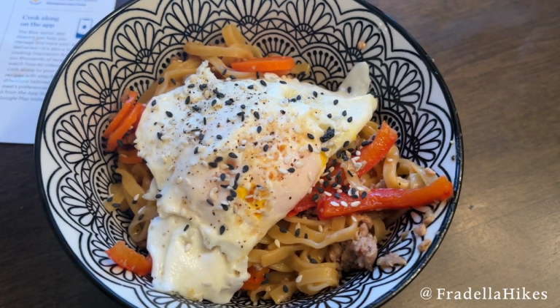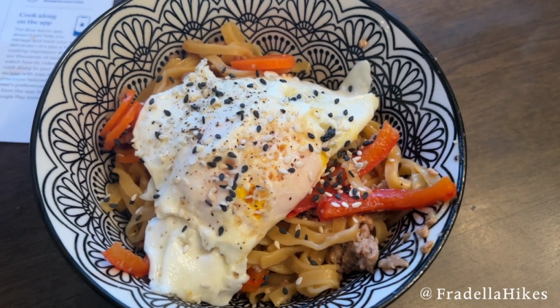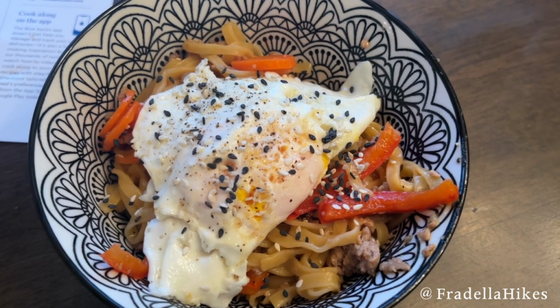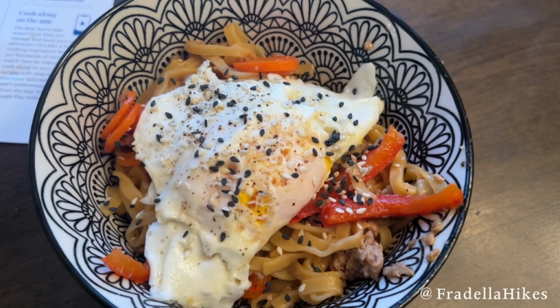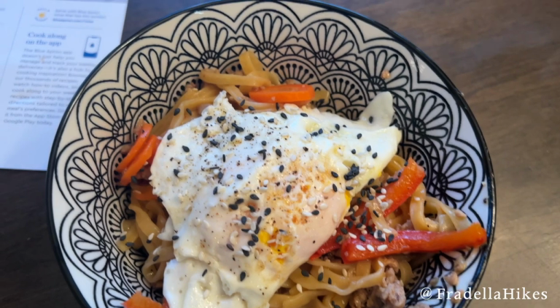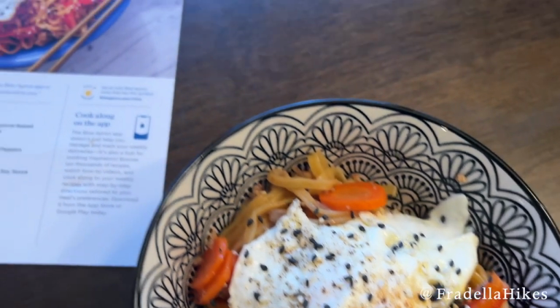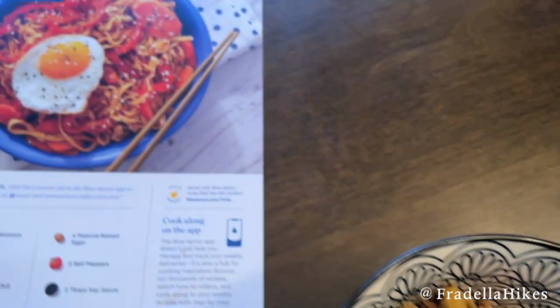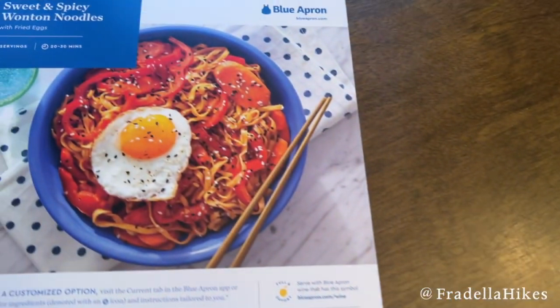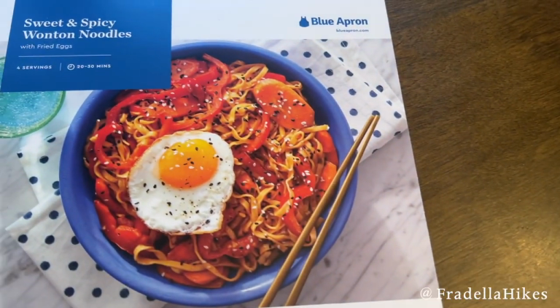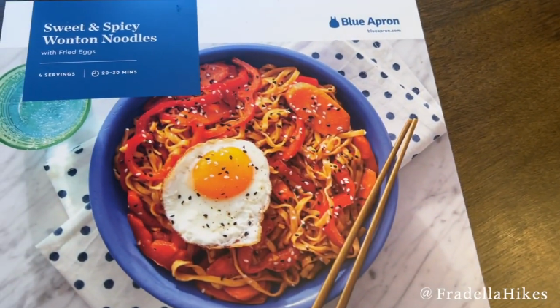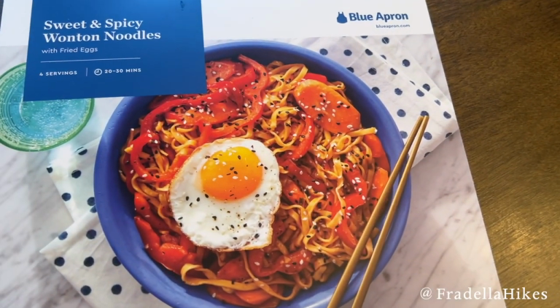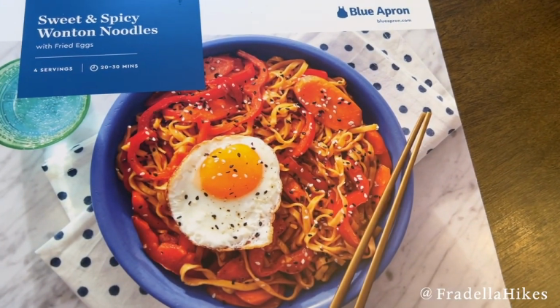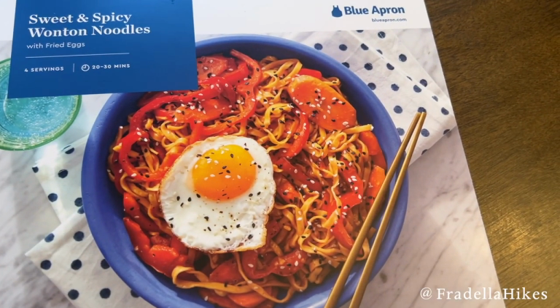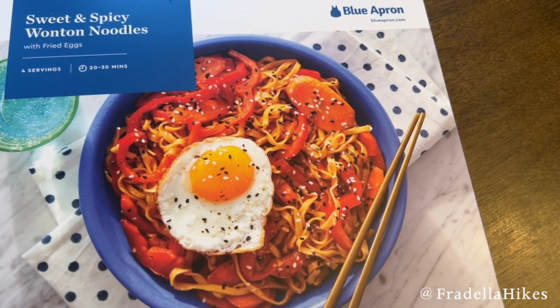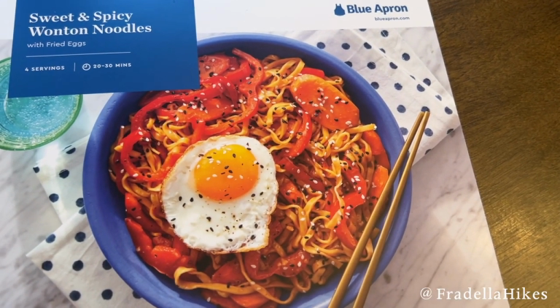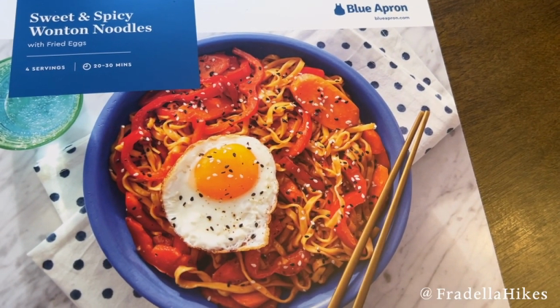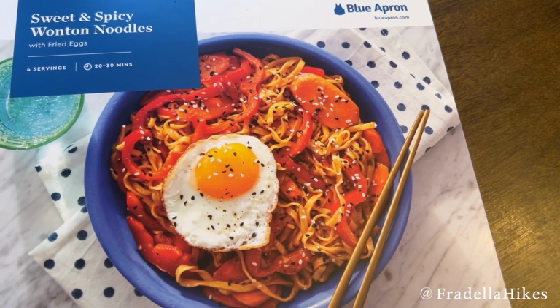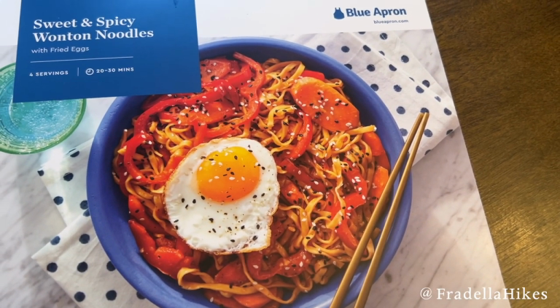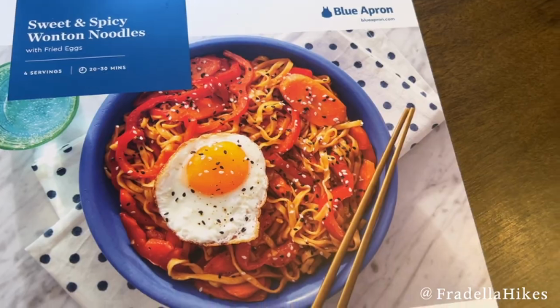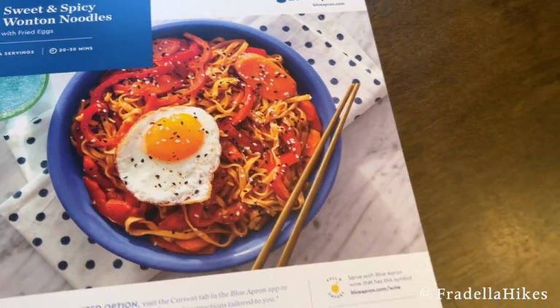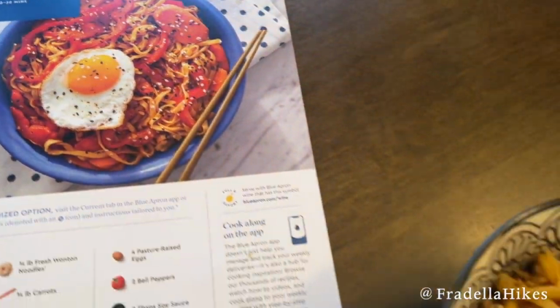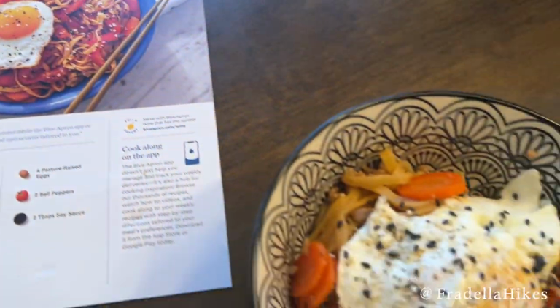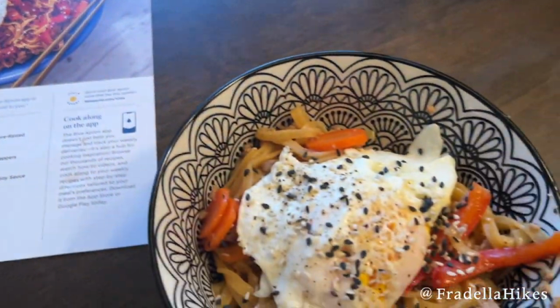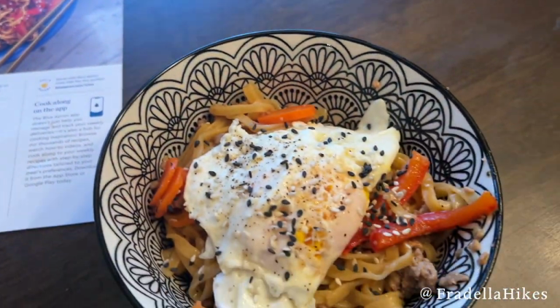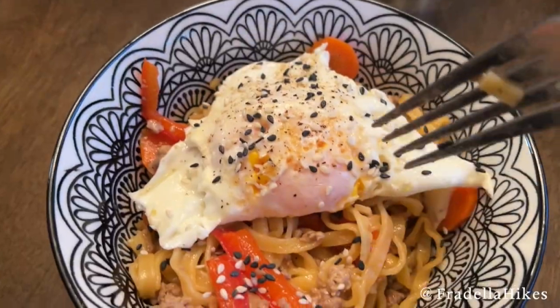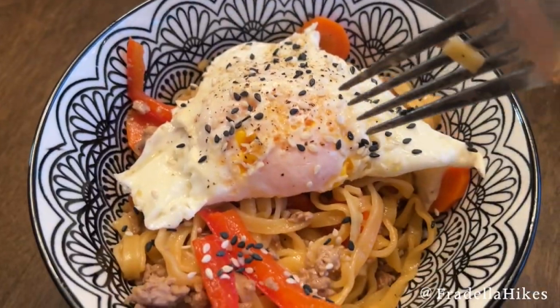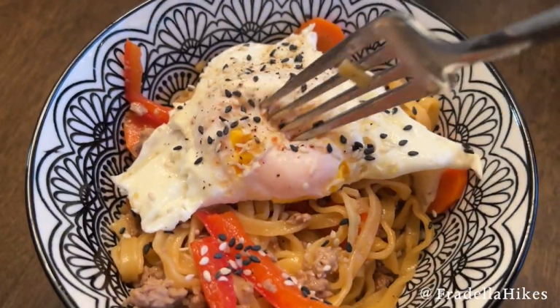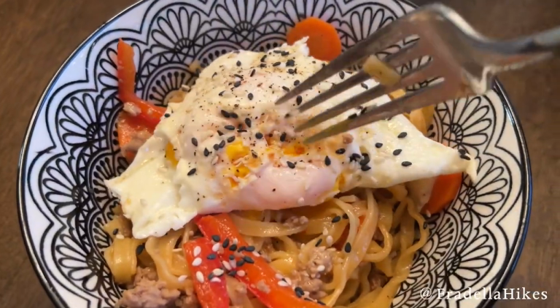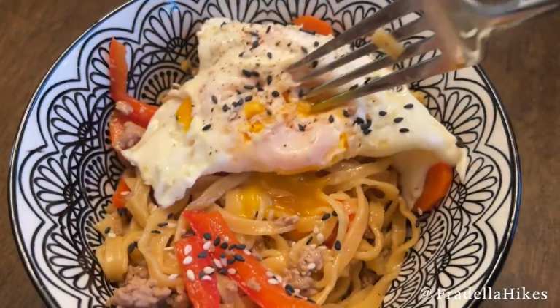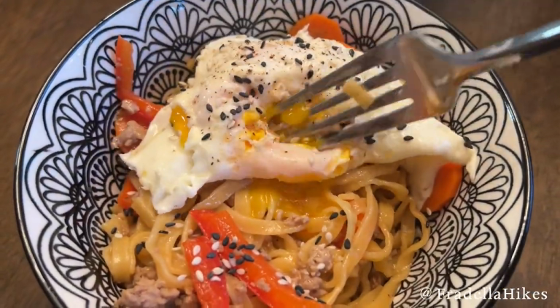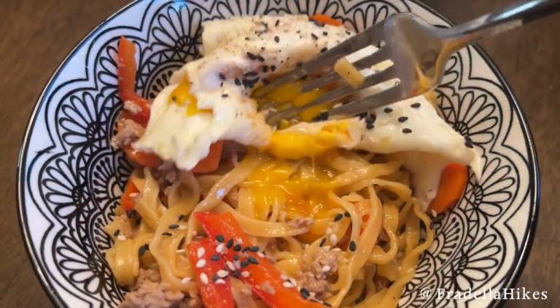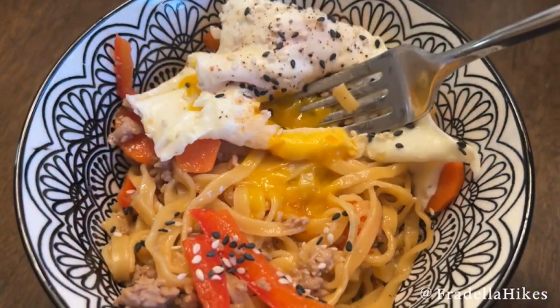This was so delicious. Here is the photo challenge — I love this one. I loved the egg on top; it really gave it that extra flavor. This was a great meal and we would definitely order this one again.